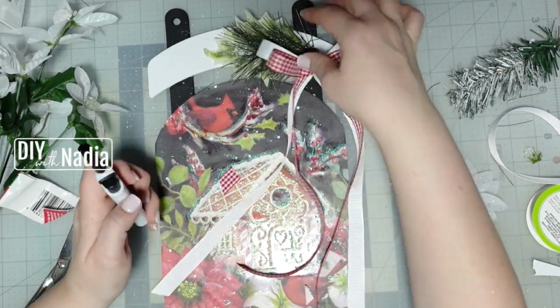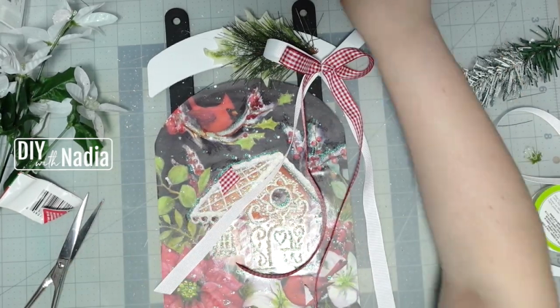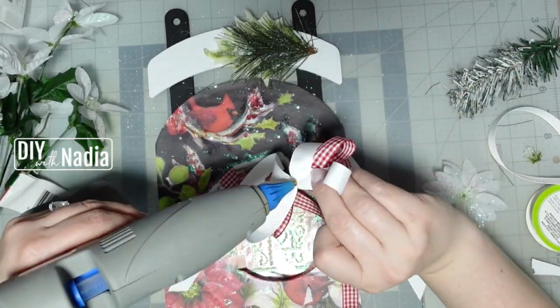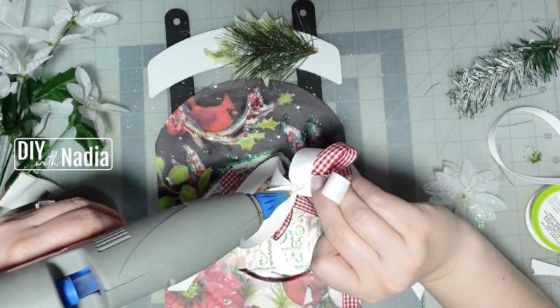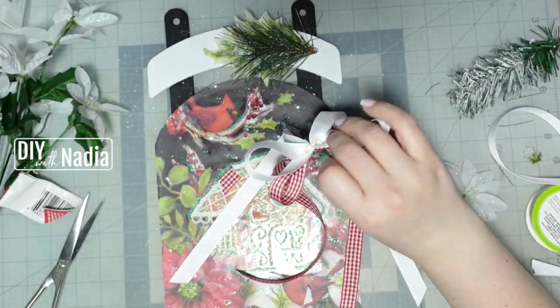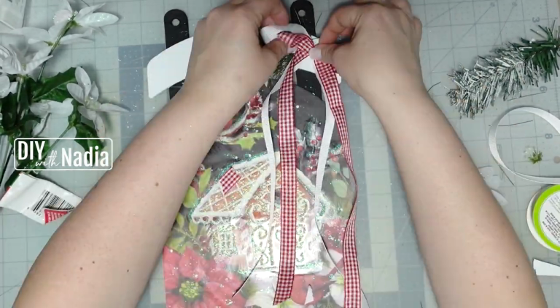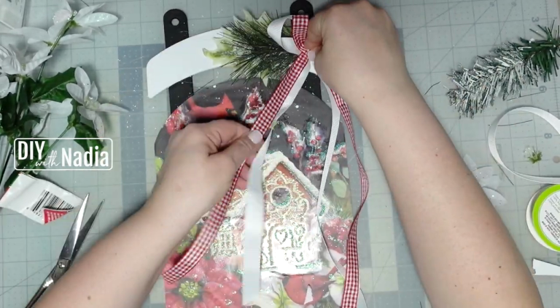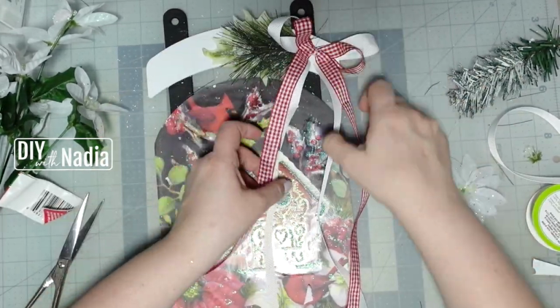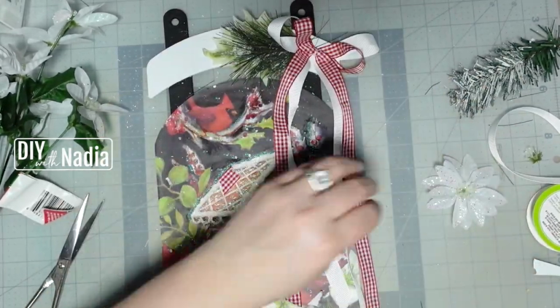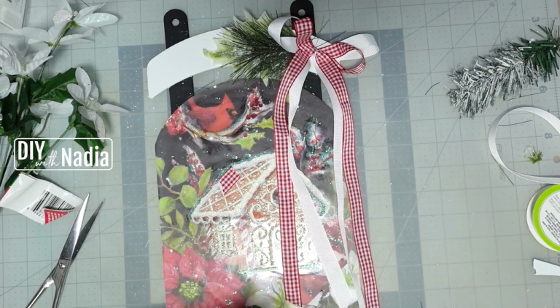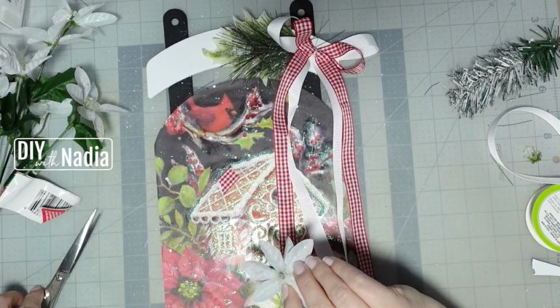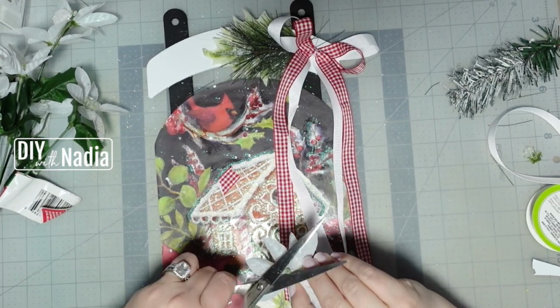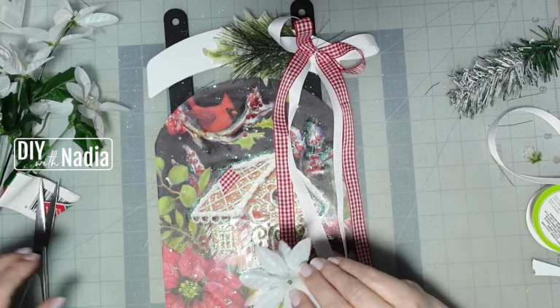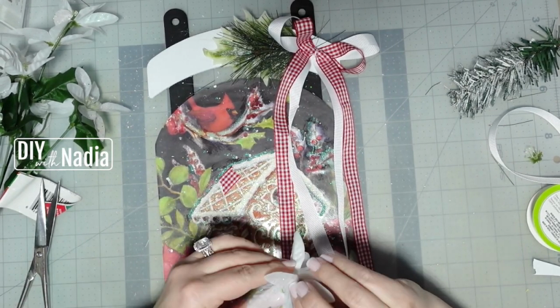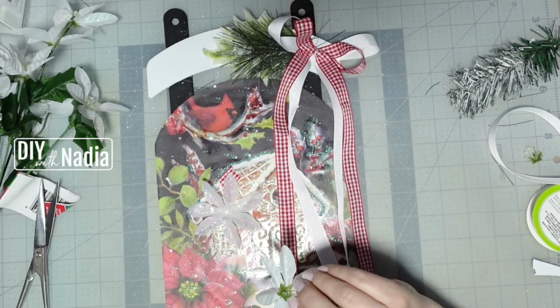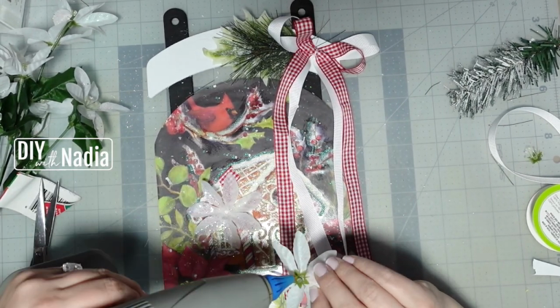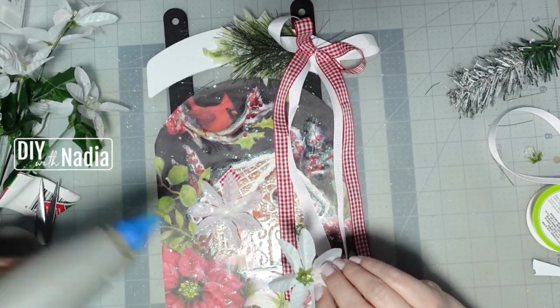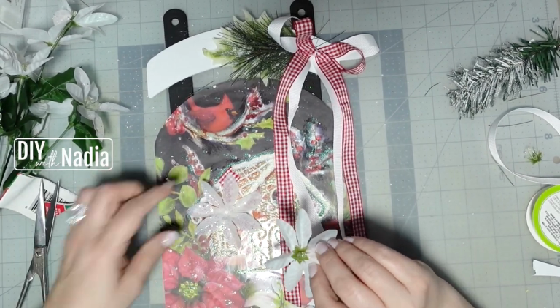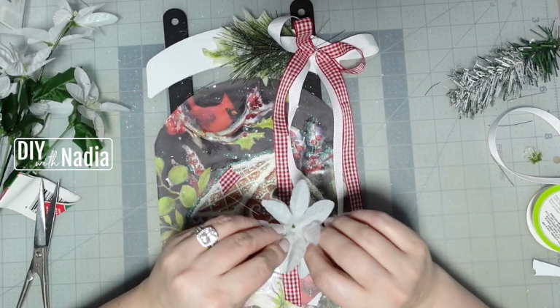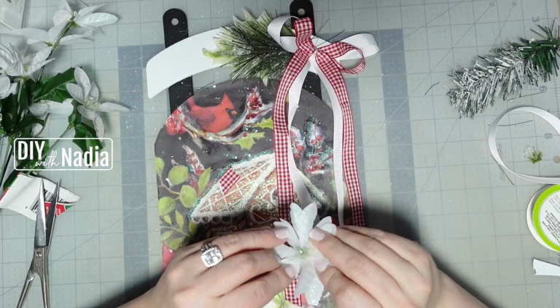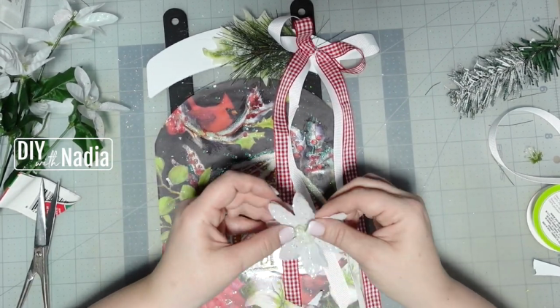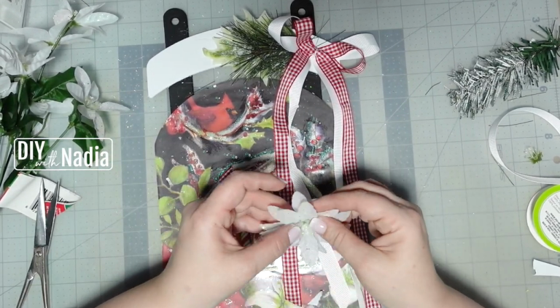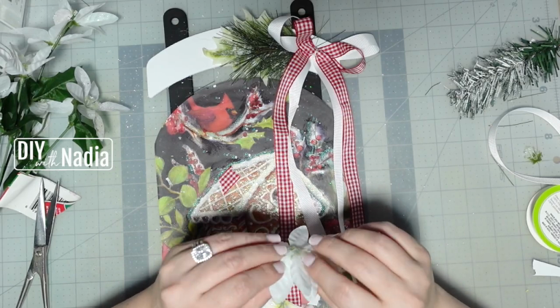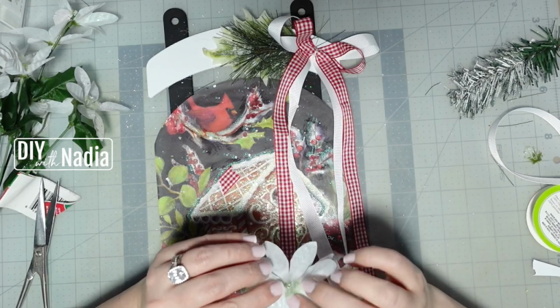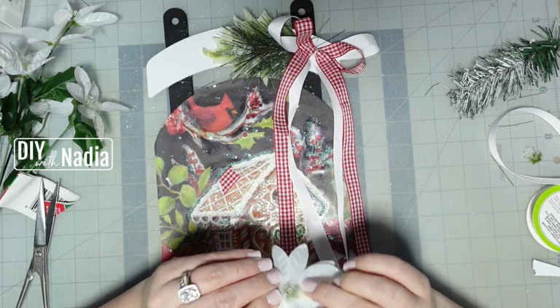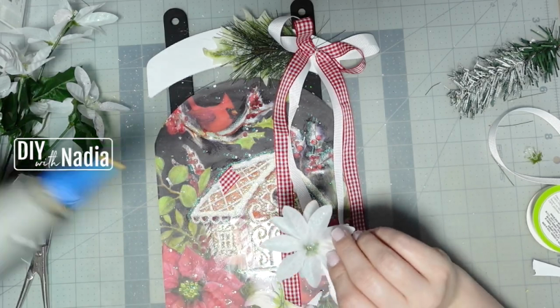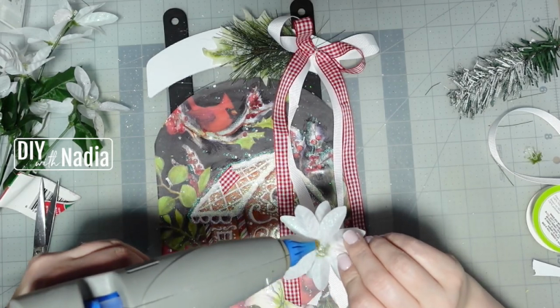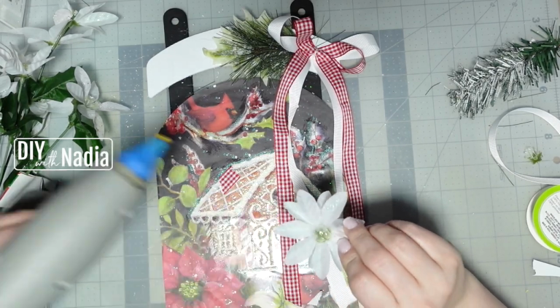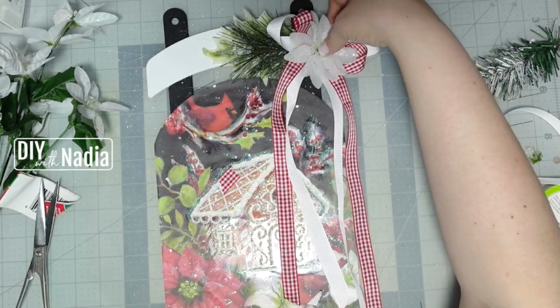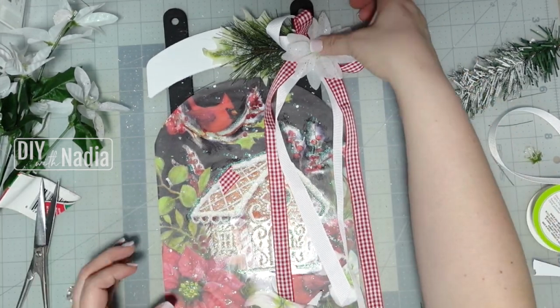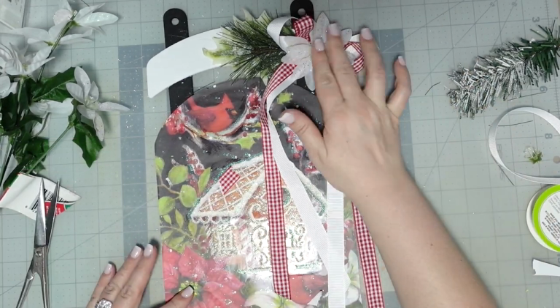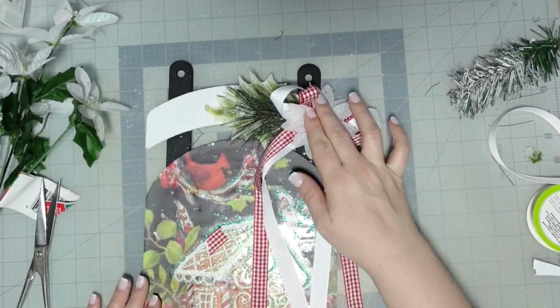Please use caution during this process. To complete the look I'm going to take two mini poinsettia flowers. To make them fuller I'm just going to hot glue them one on top of the other and then hot glue them to the center of my bow.